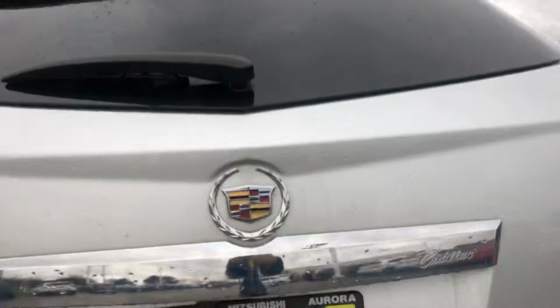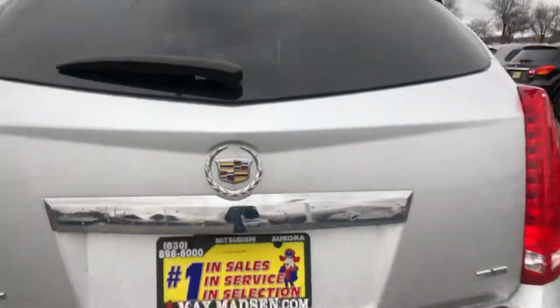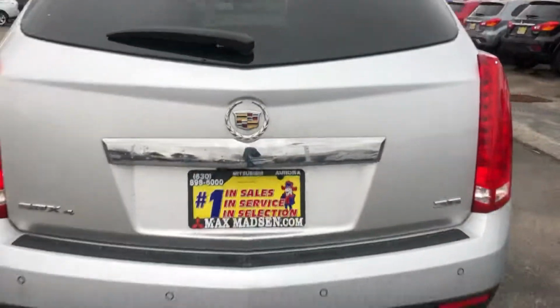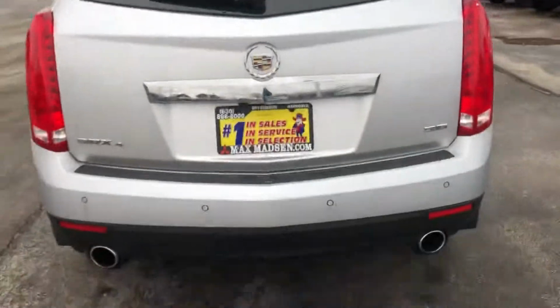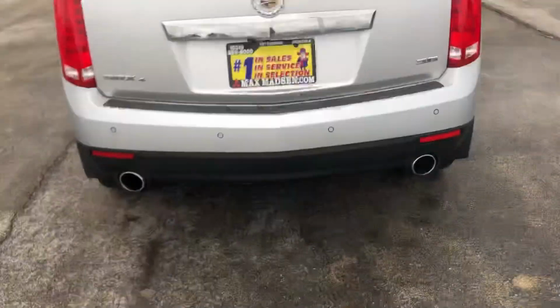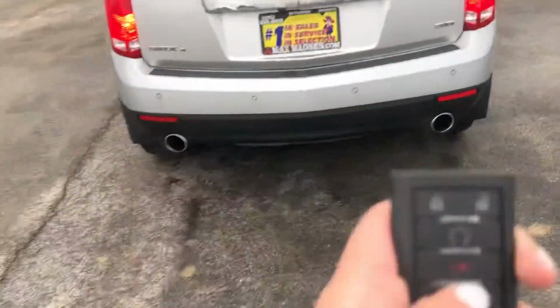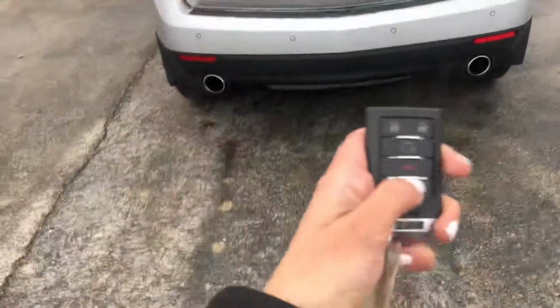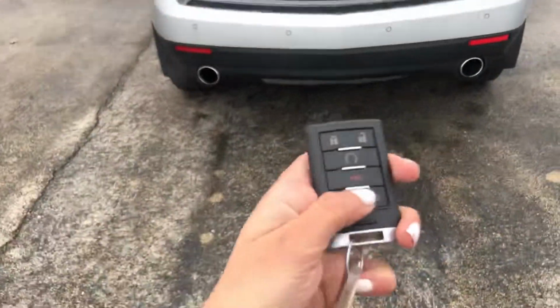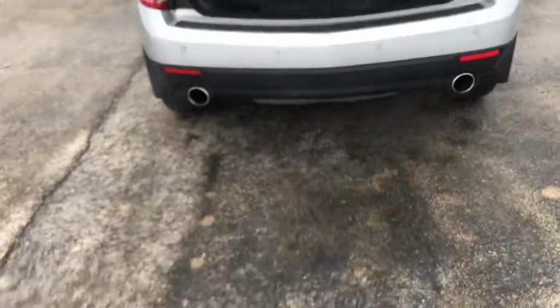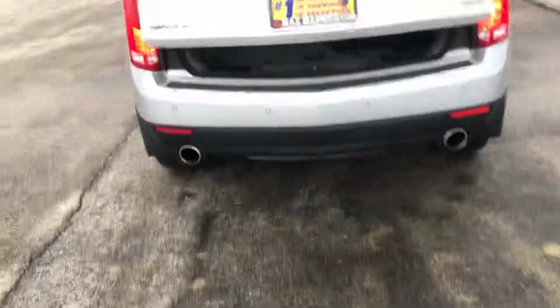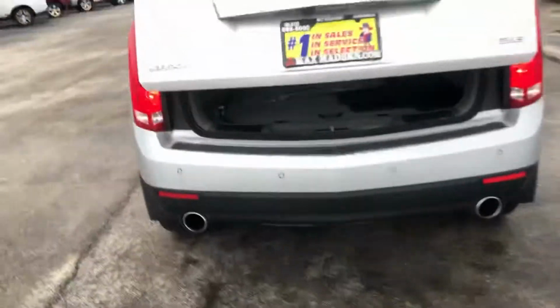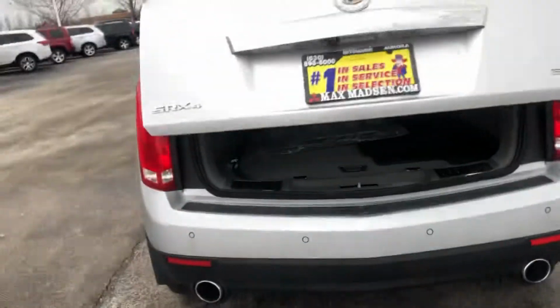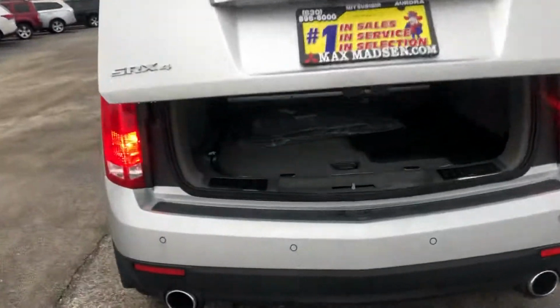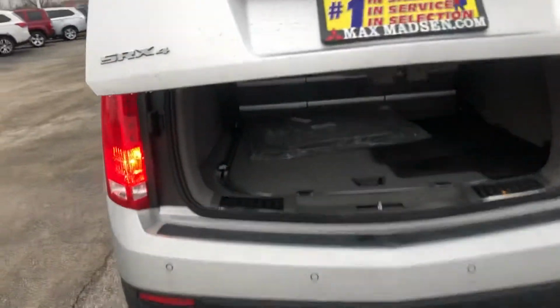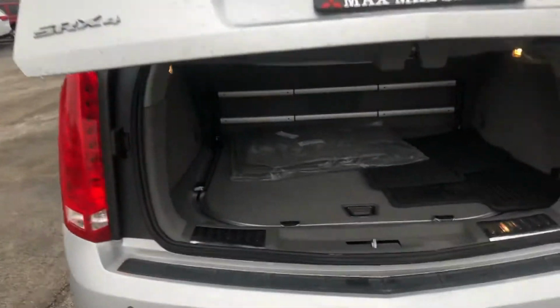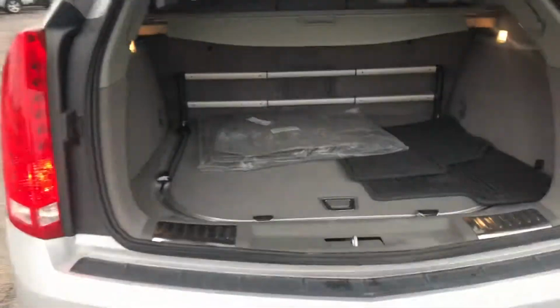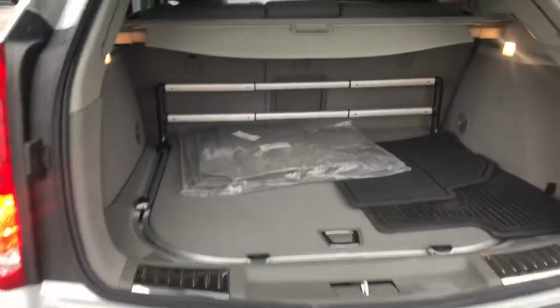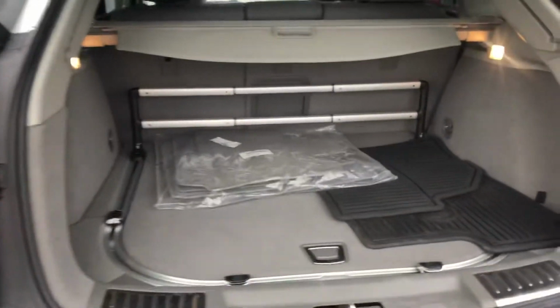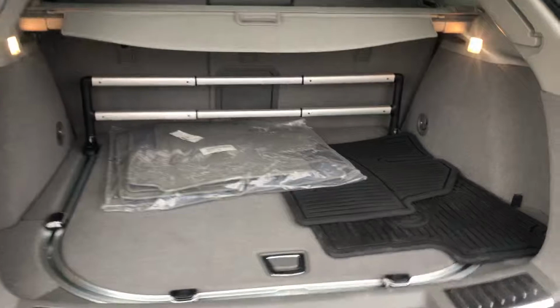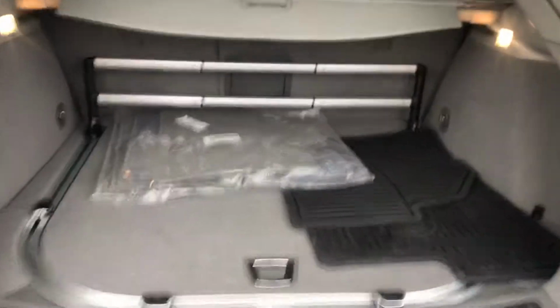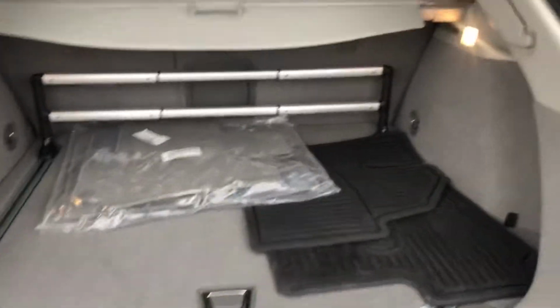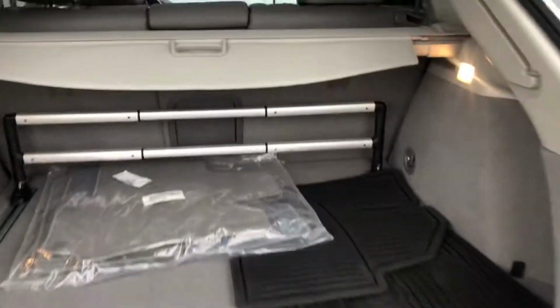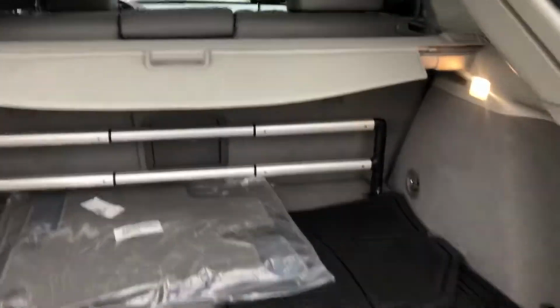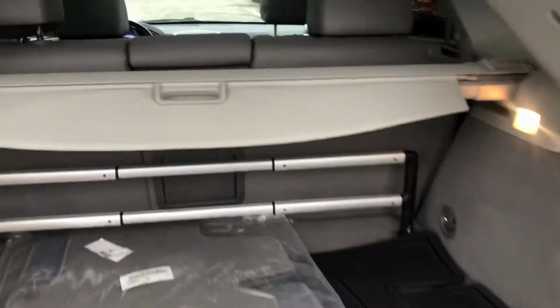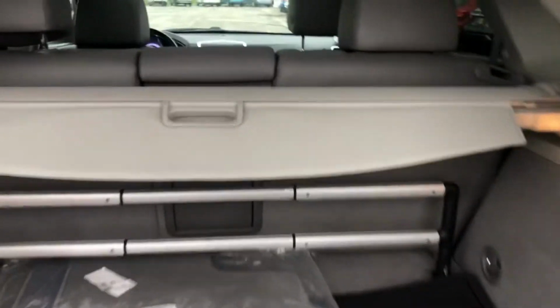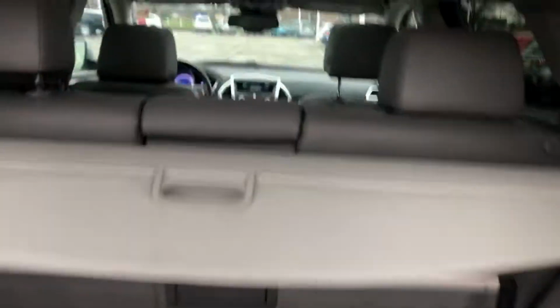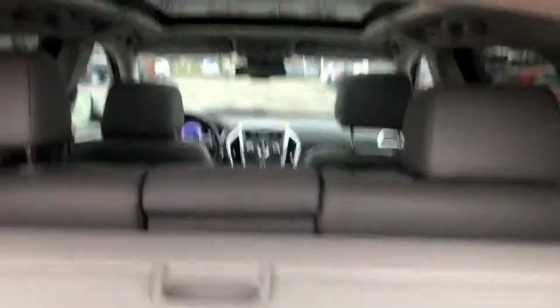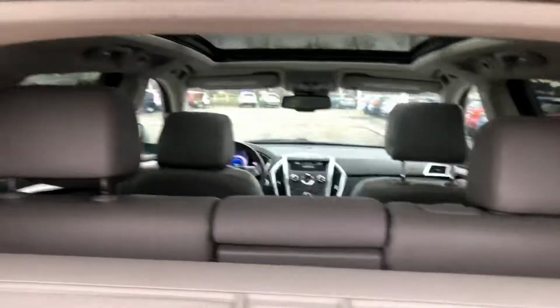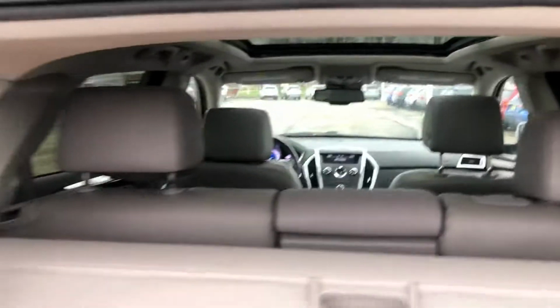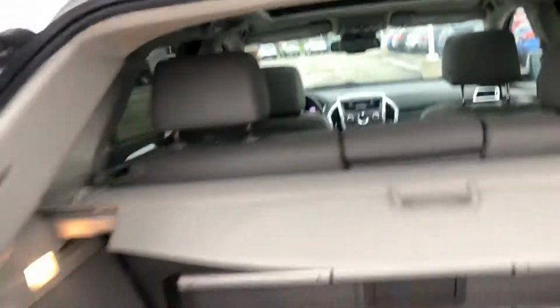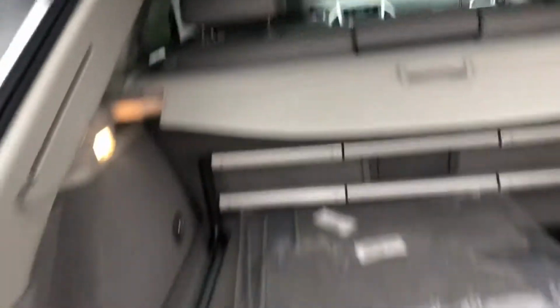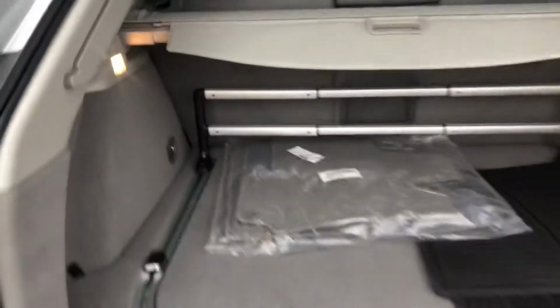Then we can take a look at the back. You can actually just press it and it opens the trunk for you — it's all electric here. So it's a really clean, really nice car.